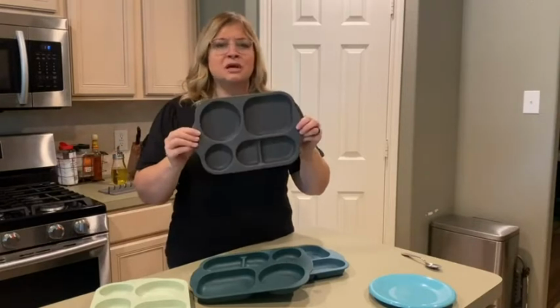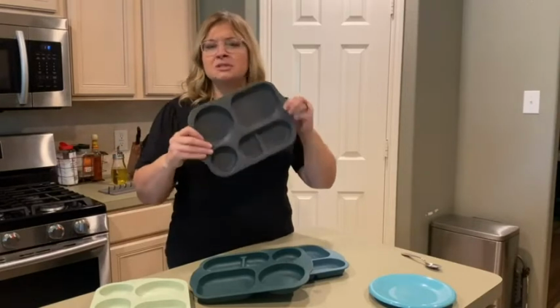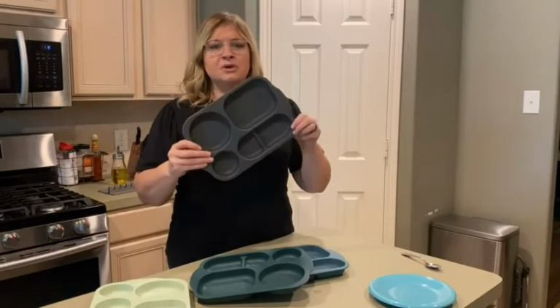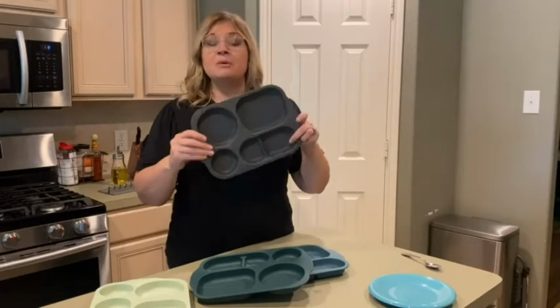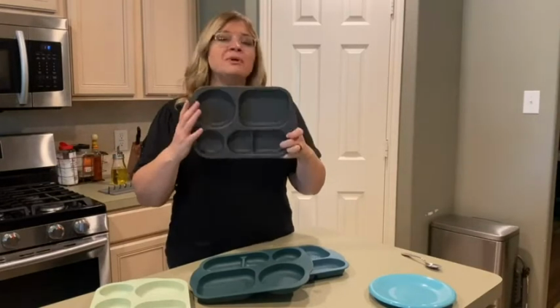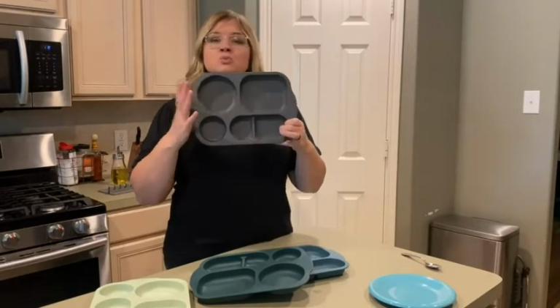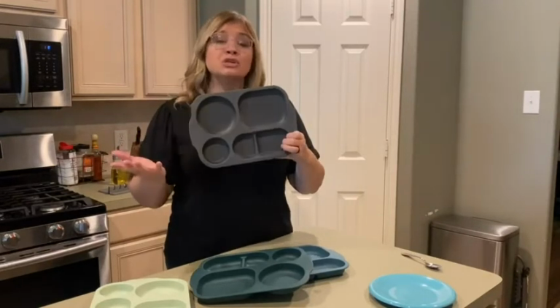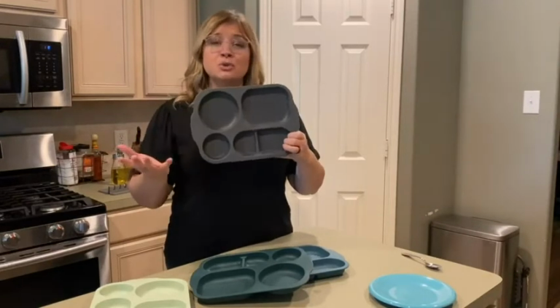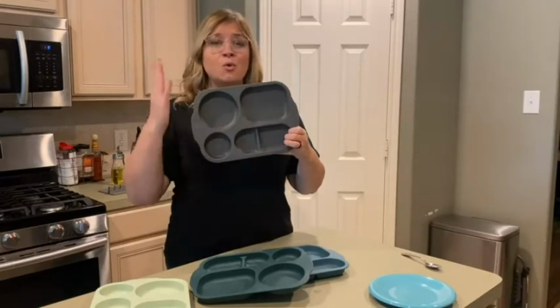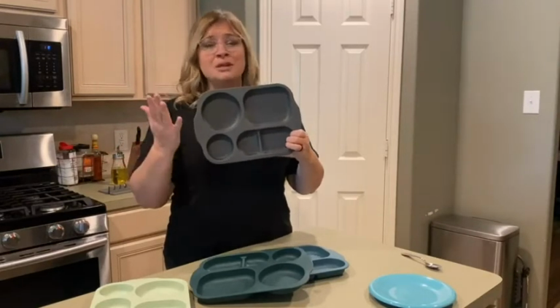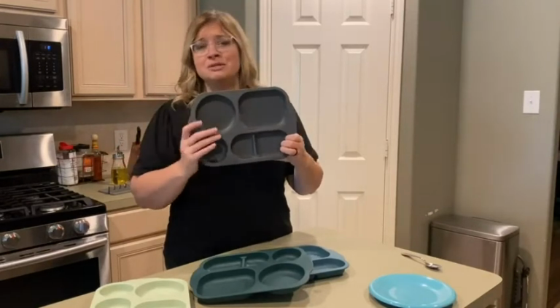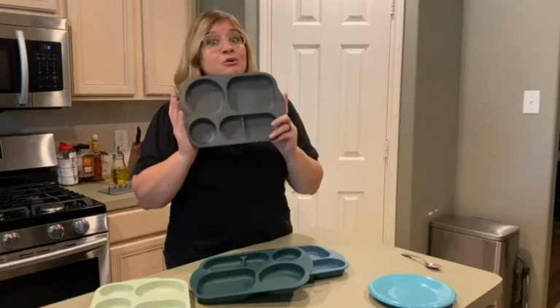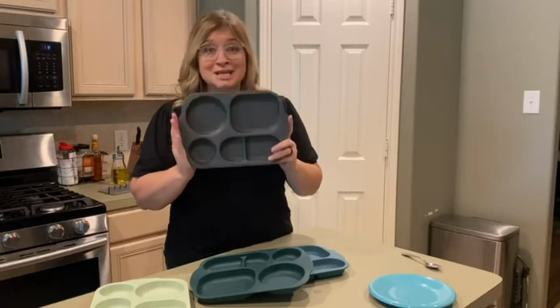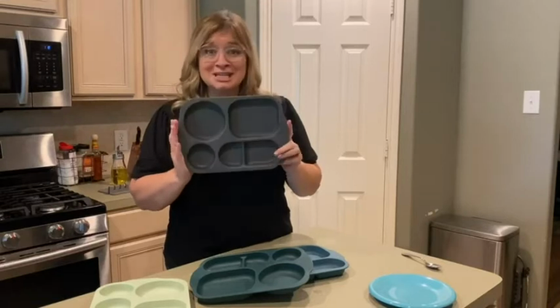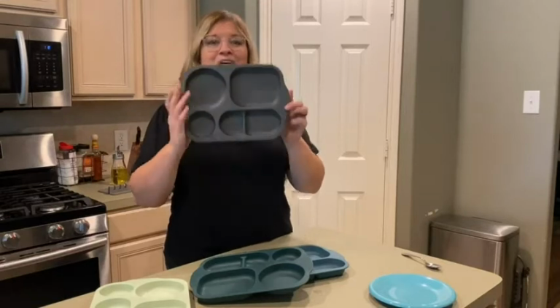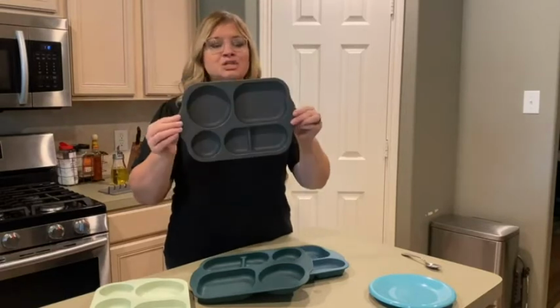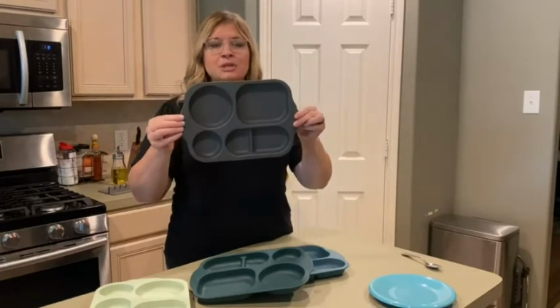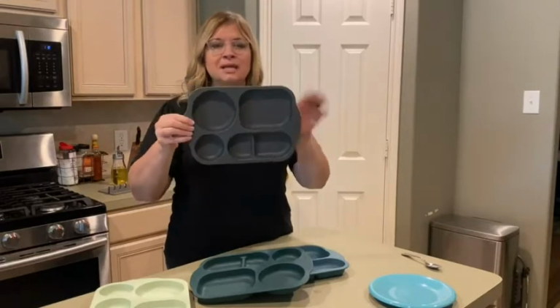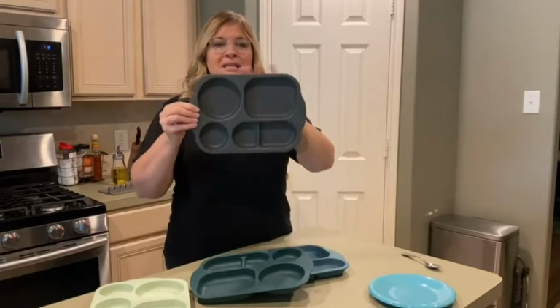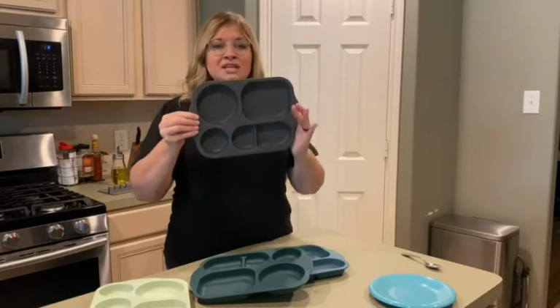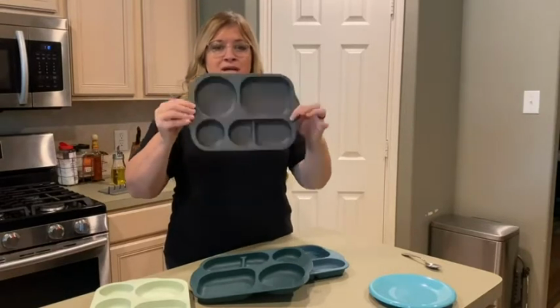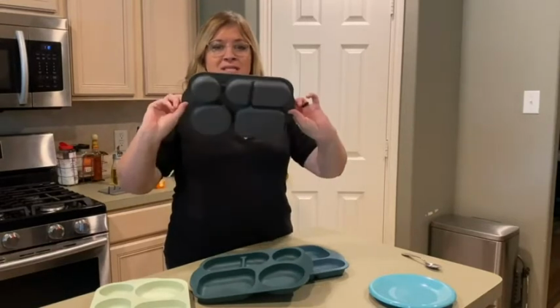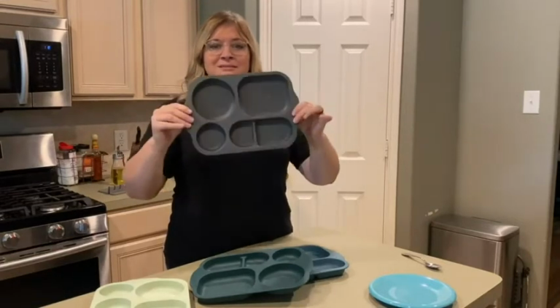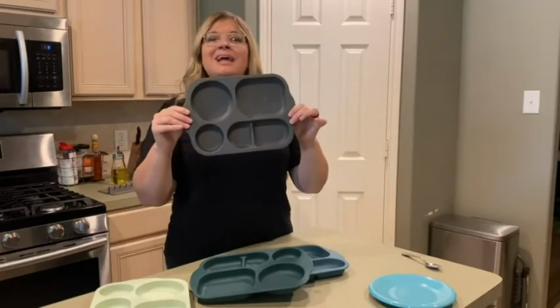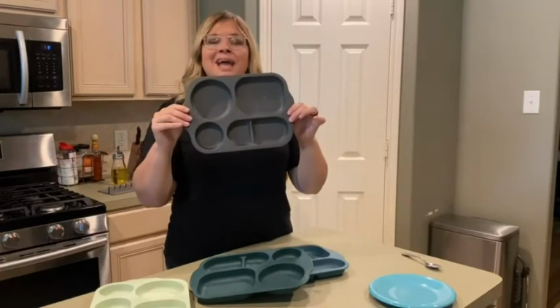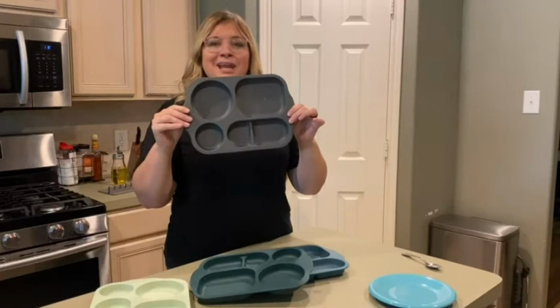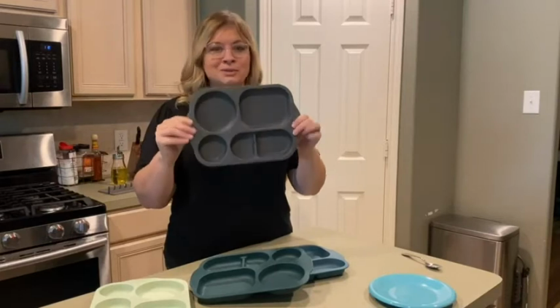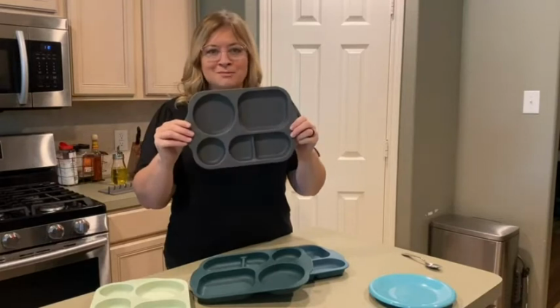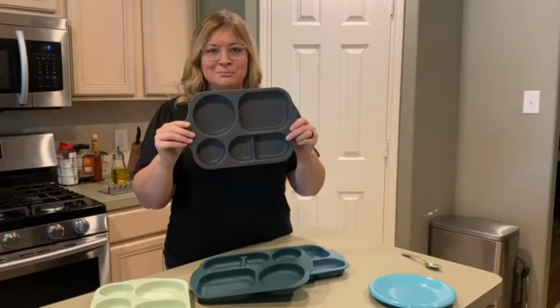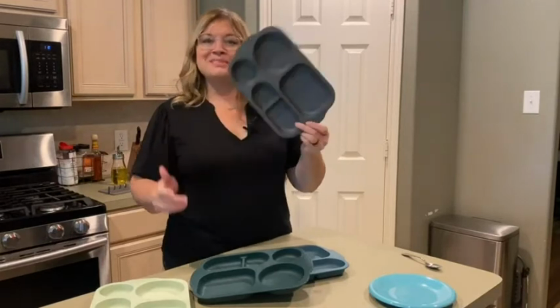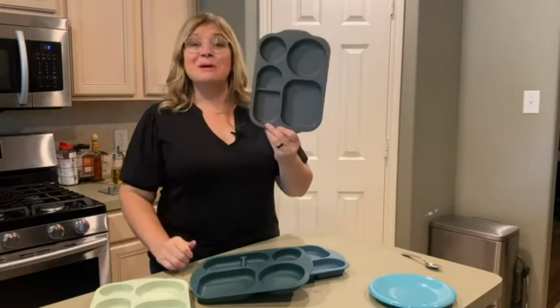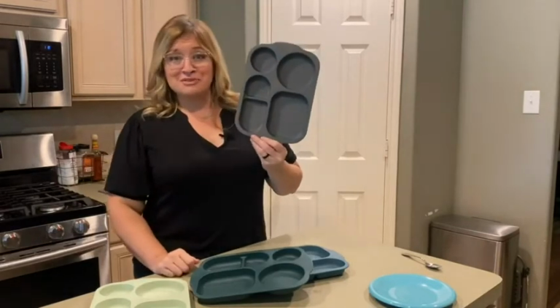These are not just for toddlers, not just for the elderly, but for people that just want portion control or, like my daughter, don't want their food touching. Look at the green 11-inch trays and you will not be disappointed. That's my point of view.